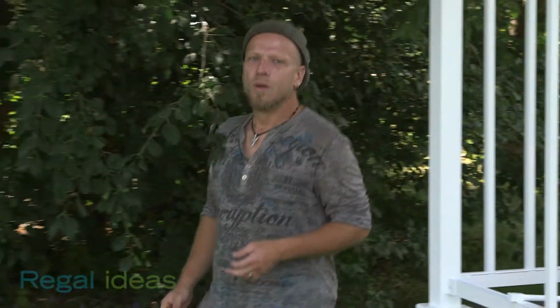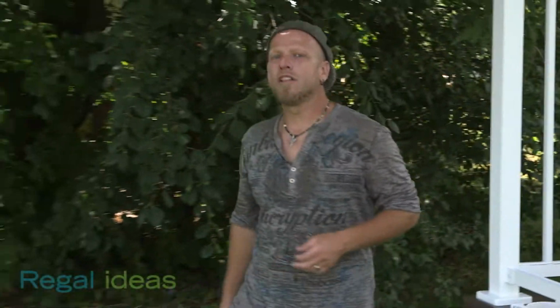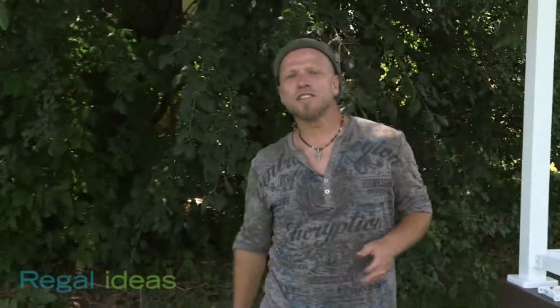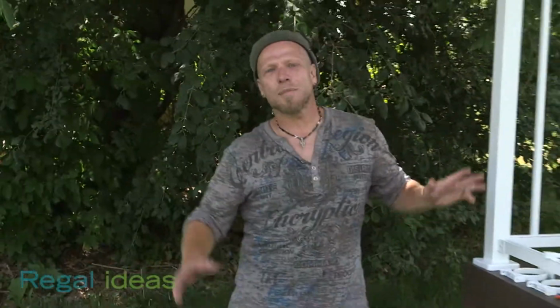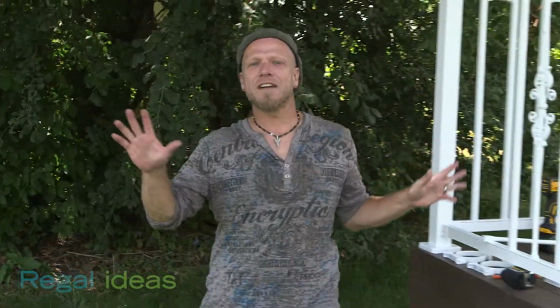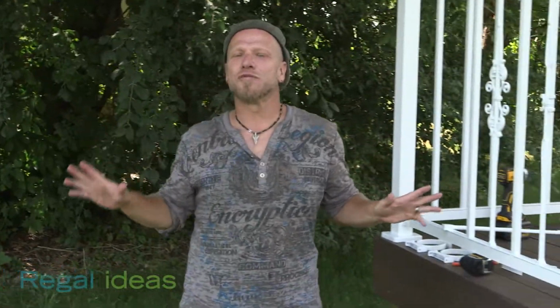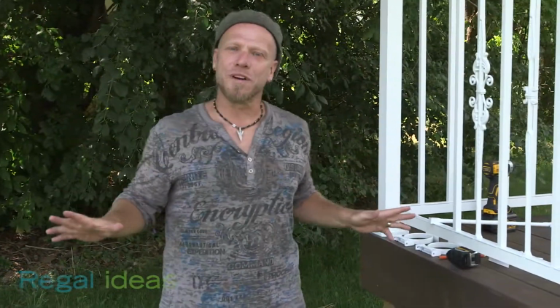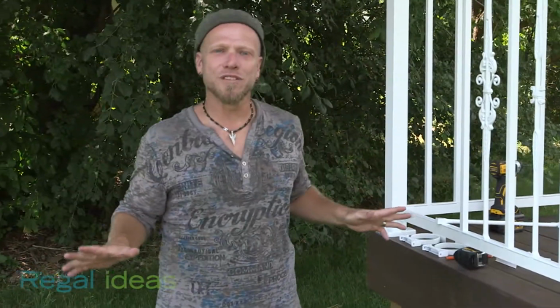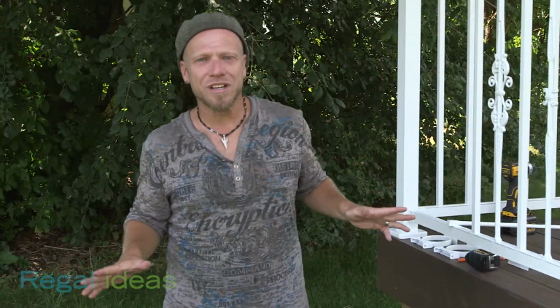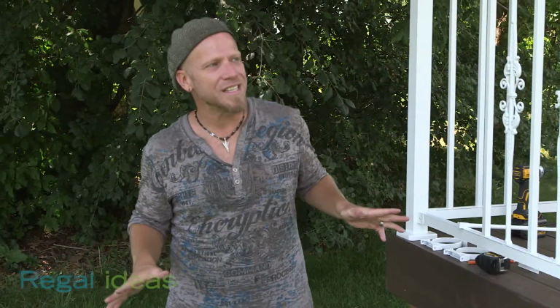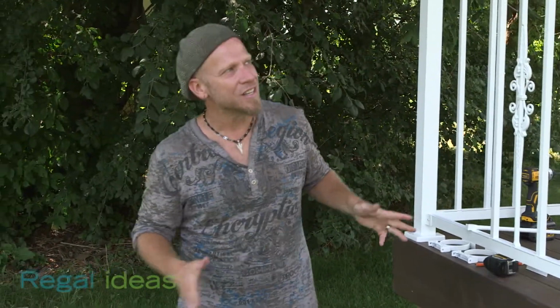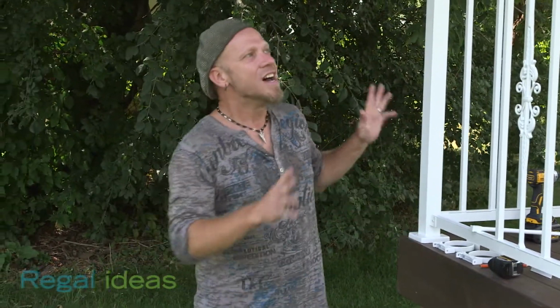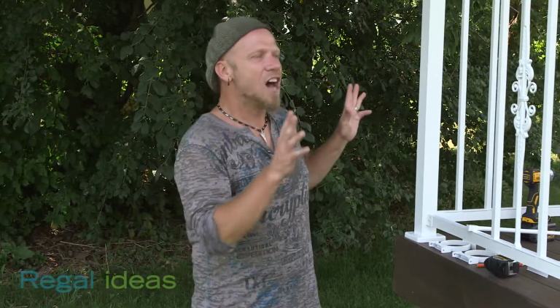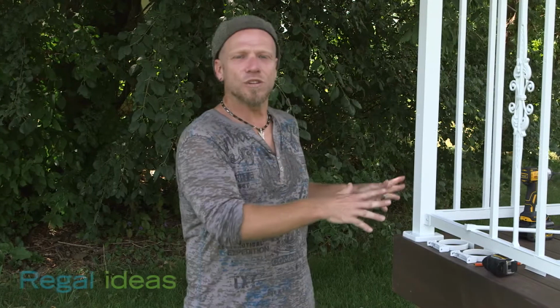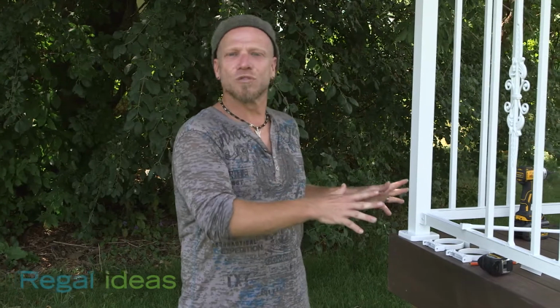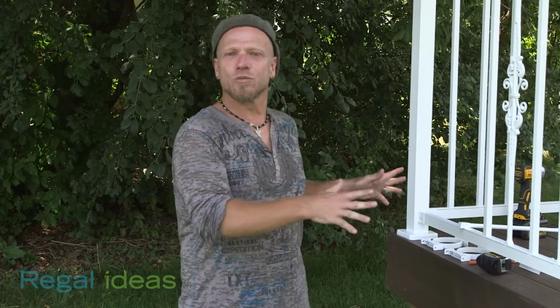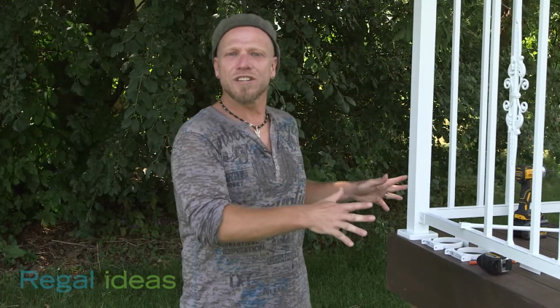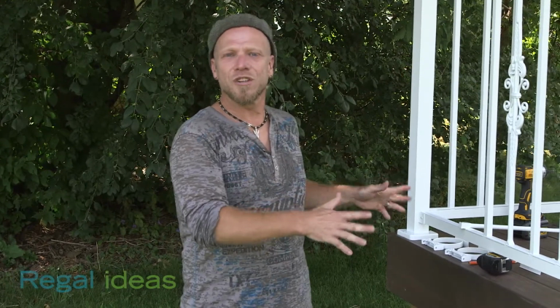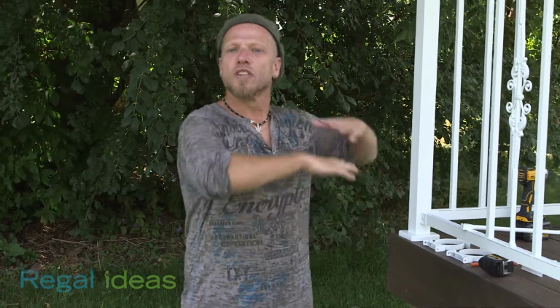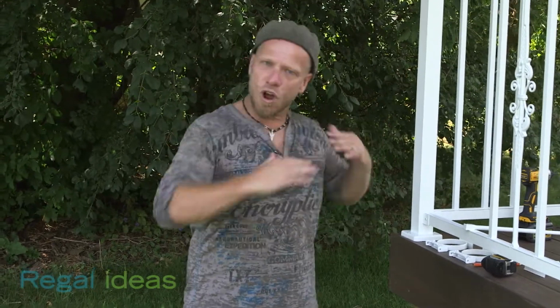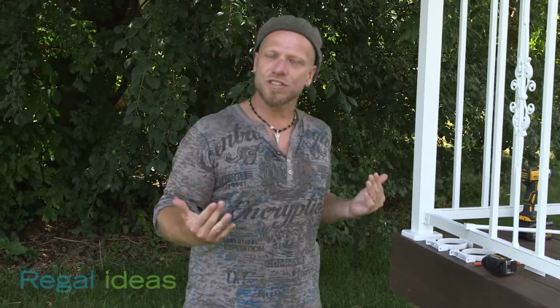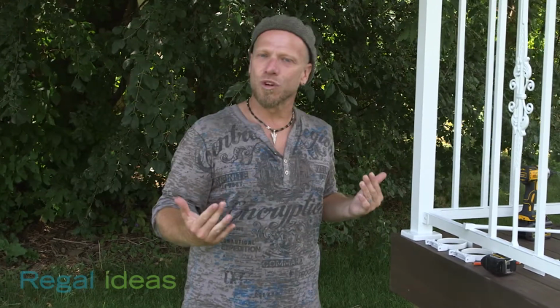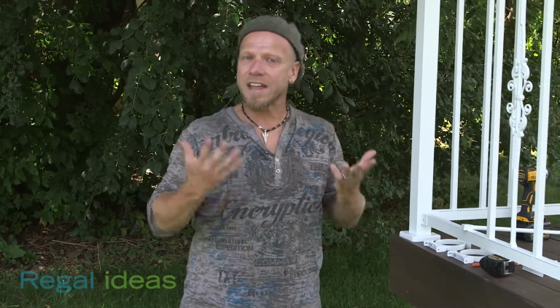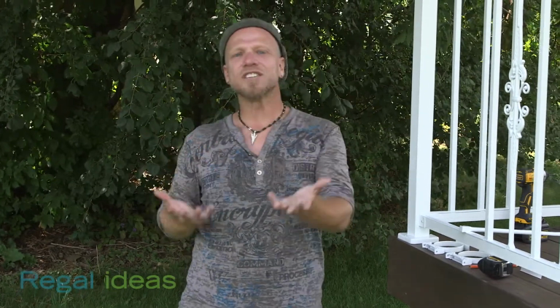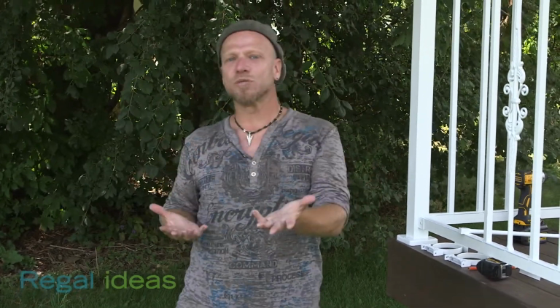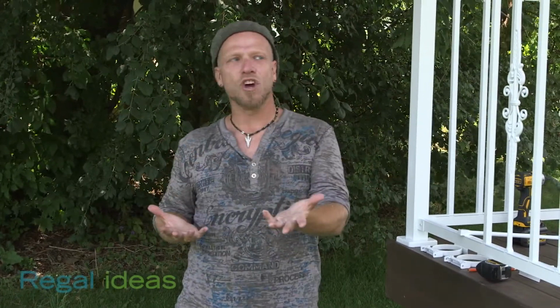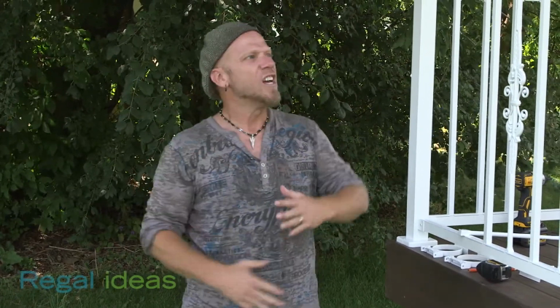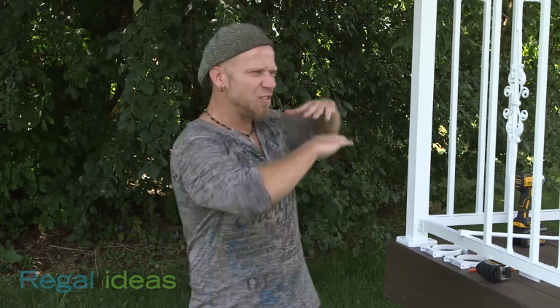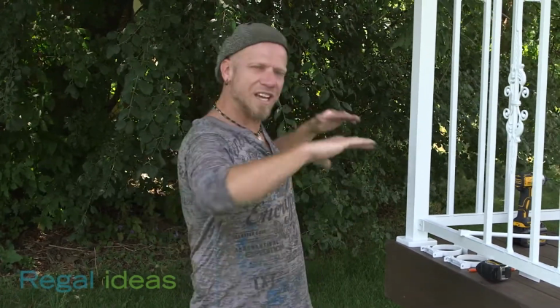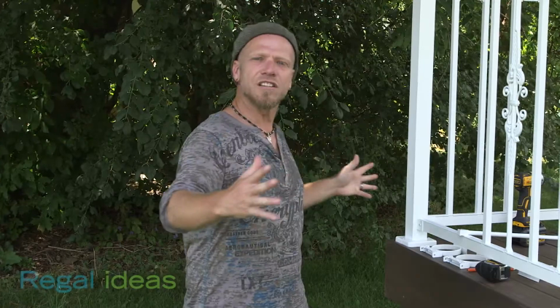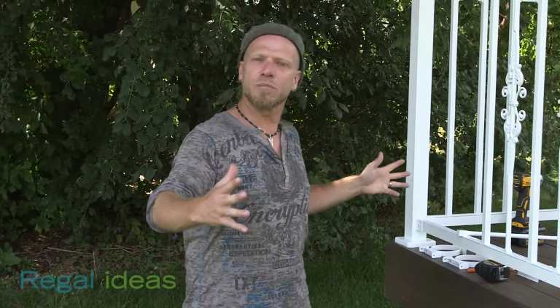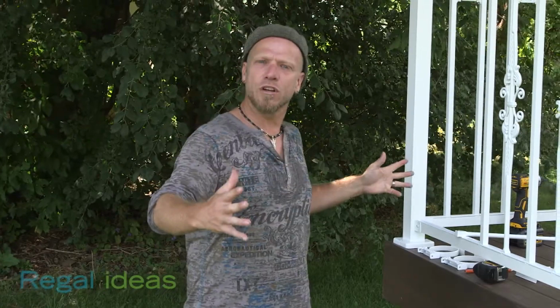Paul LaFrance here, back having some fun with my friends from Regal Ideas. Not only is the Regal railing system the strongest in the world, and the easiest to install — it gives you a nice, clean, contemporary look.